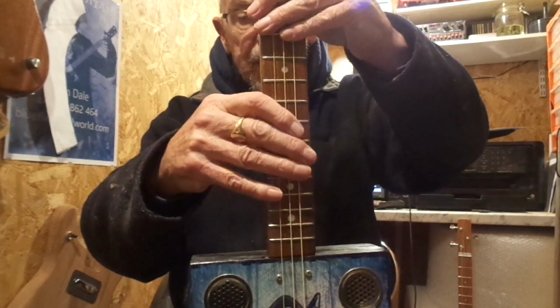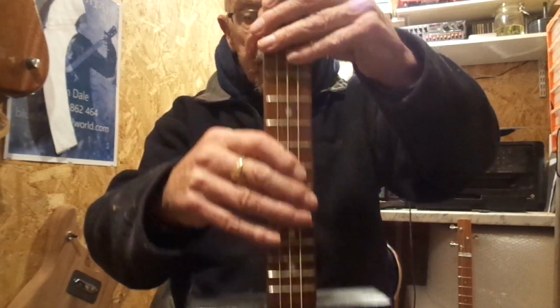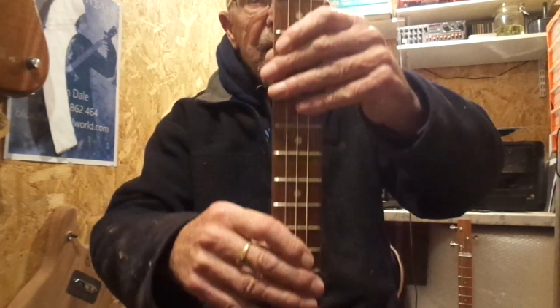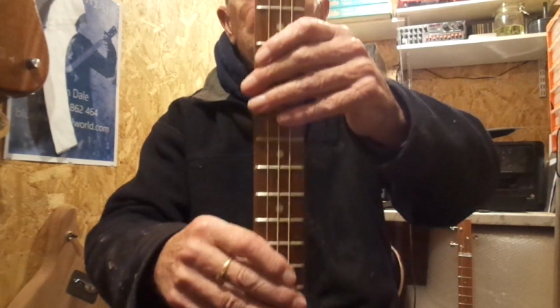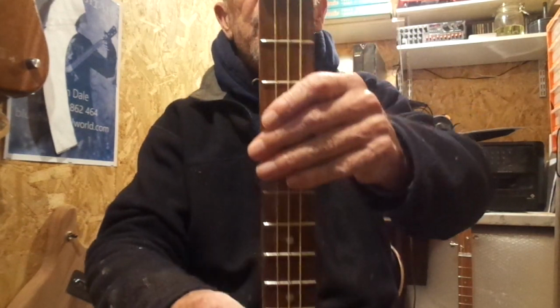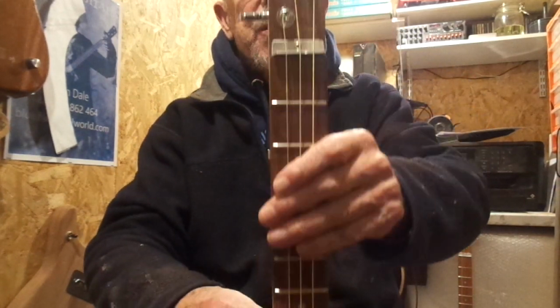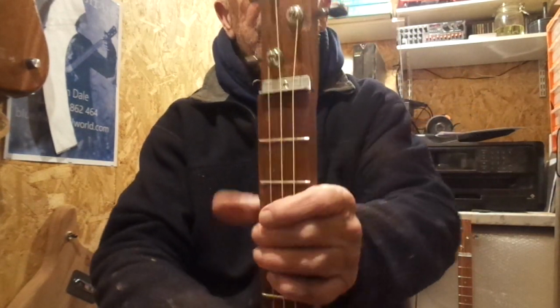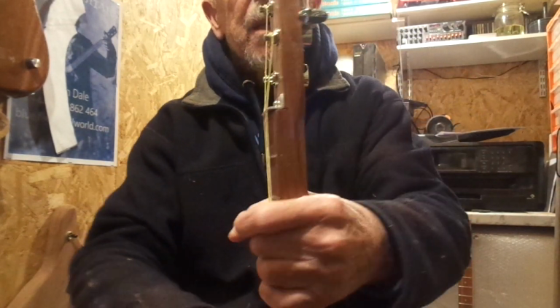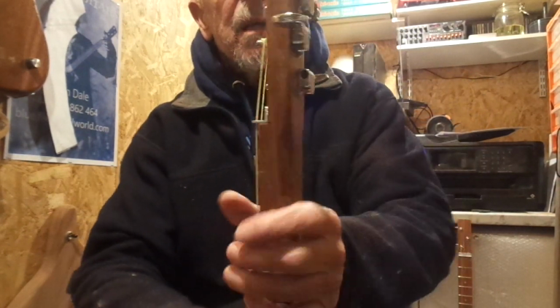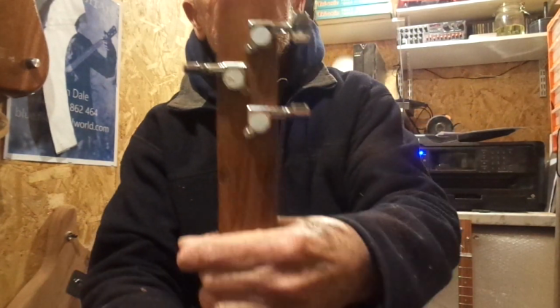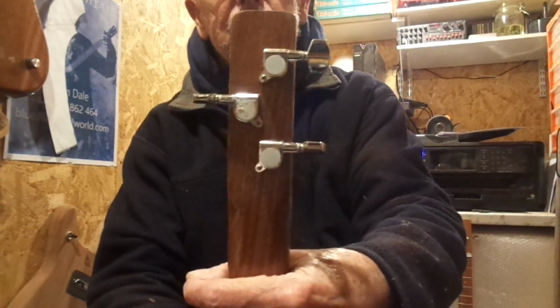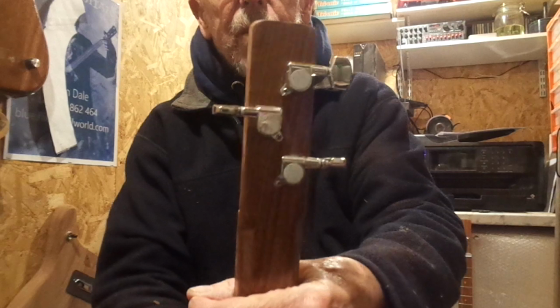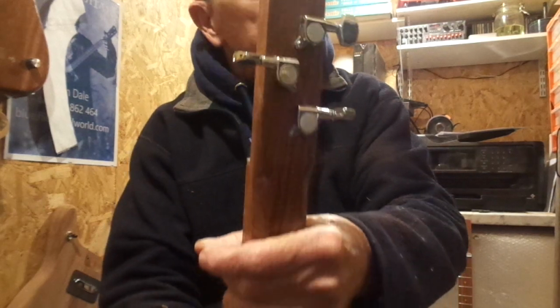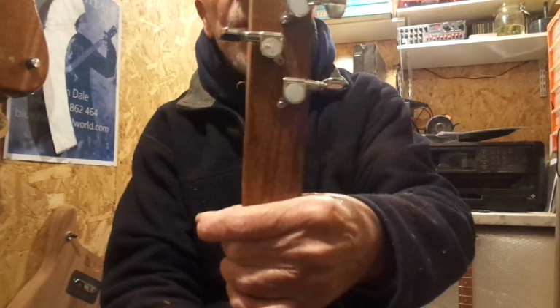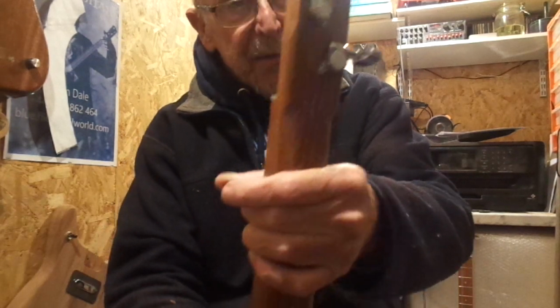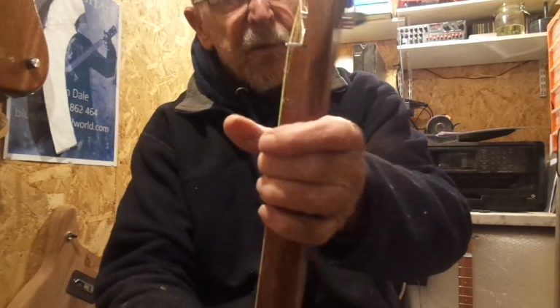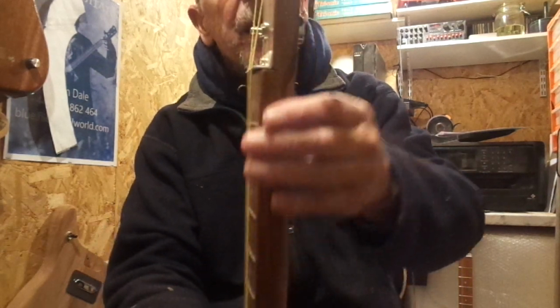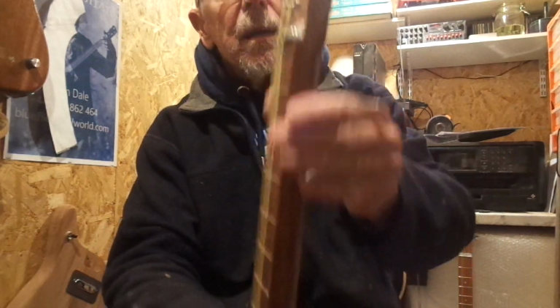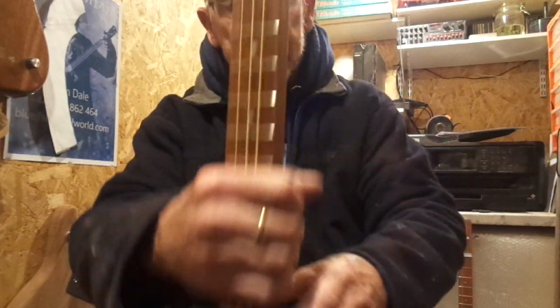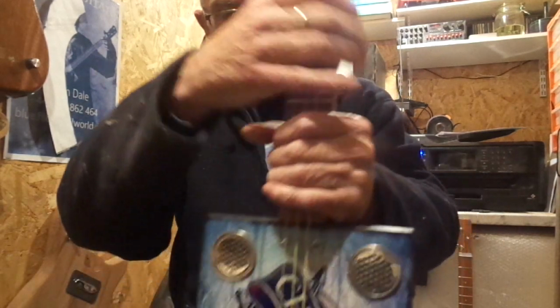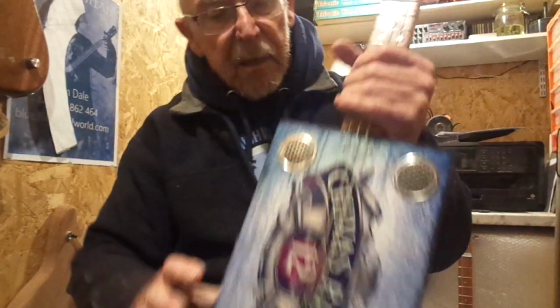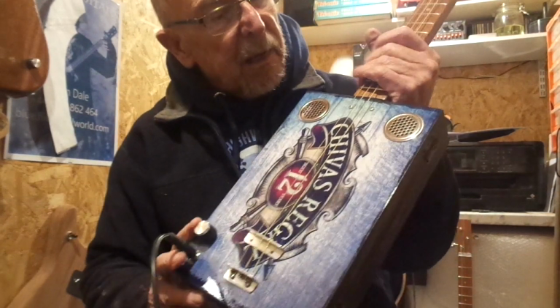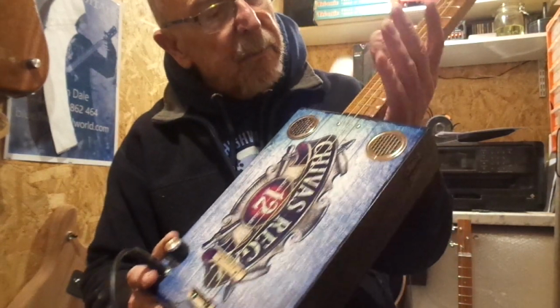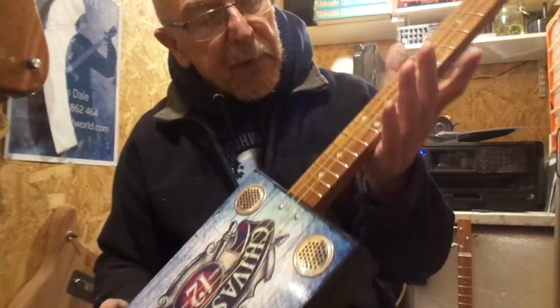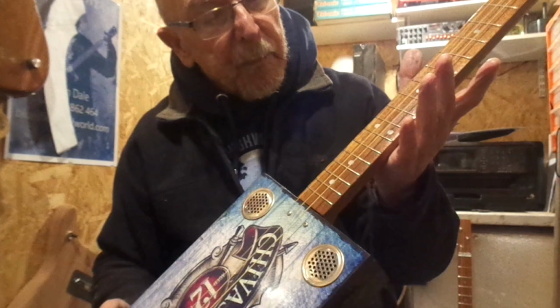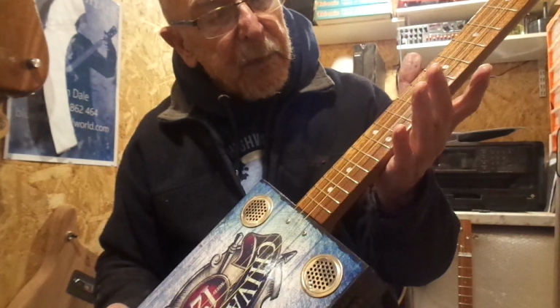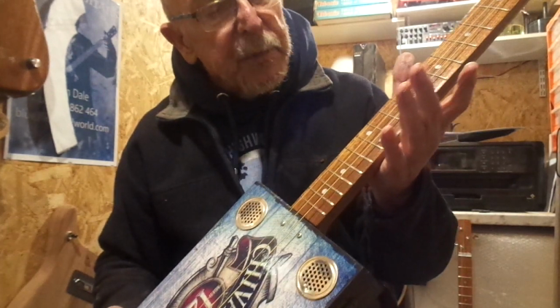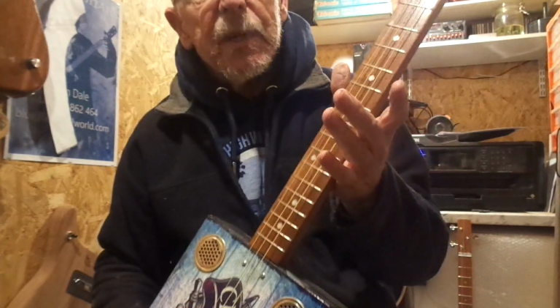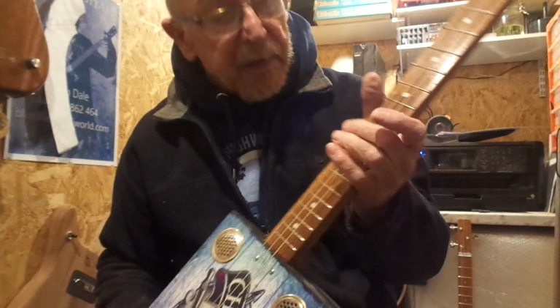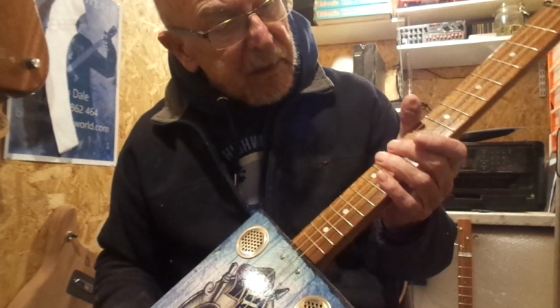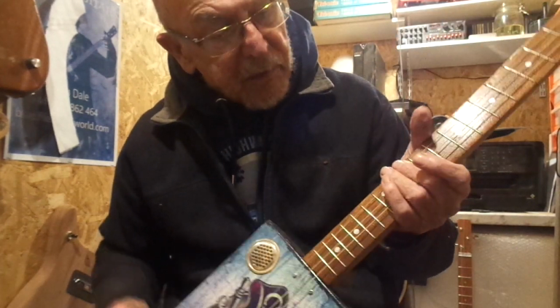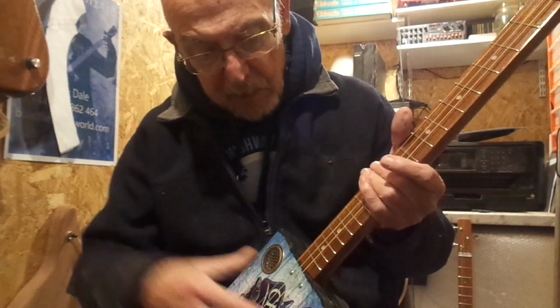And my standard 24 inch through neck, chrome tuners, nickel frets and inlaid fret markers.